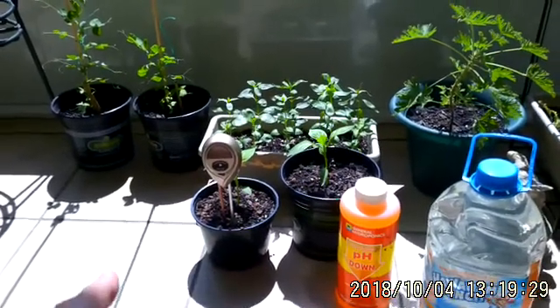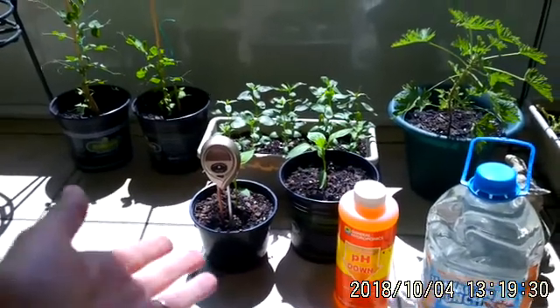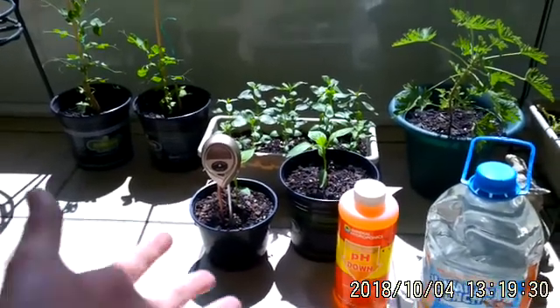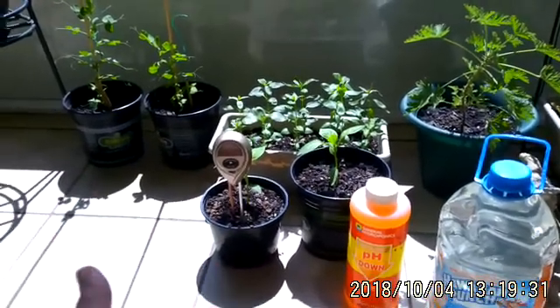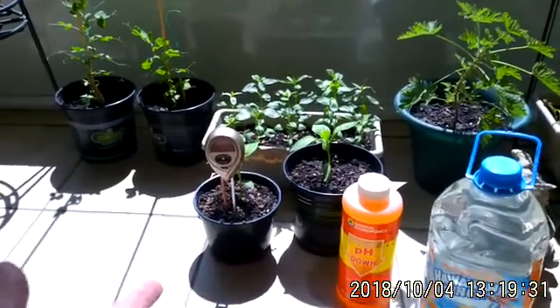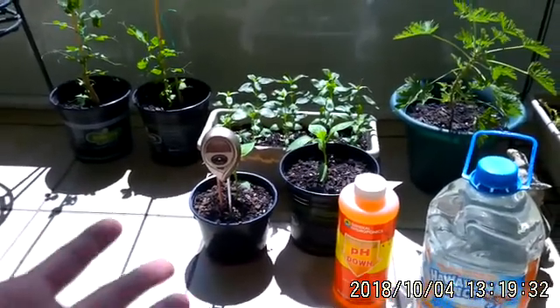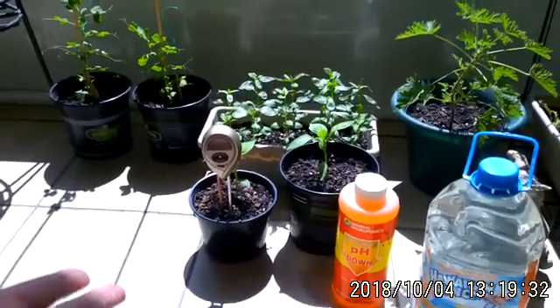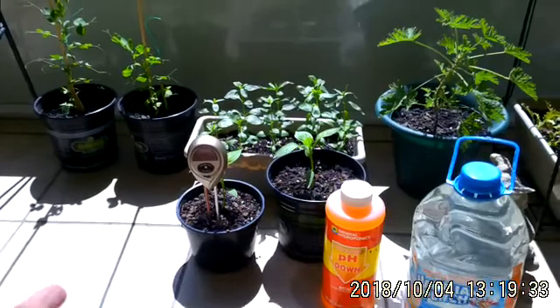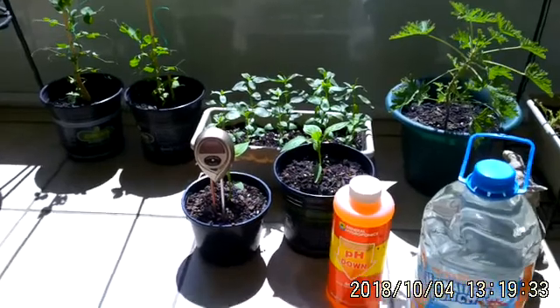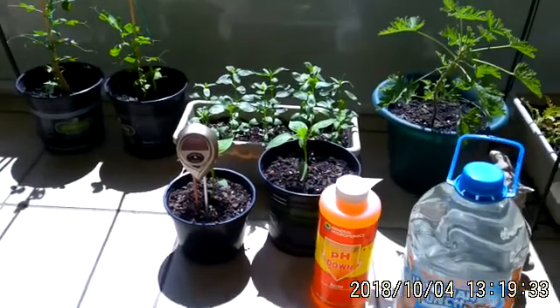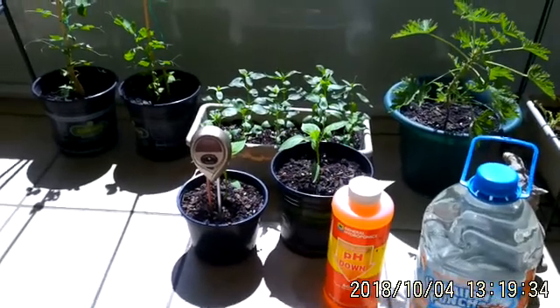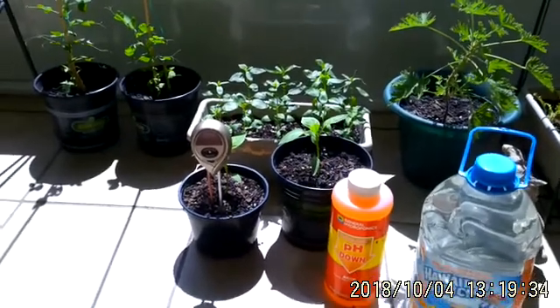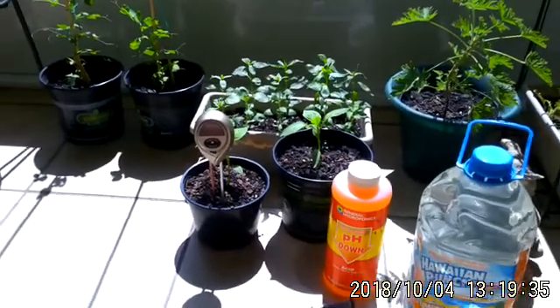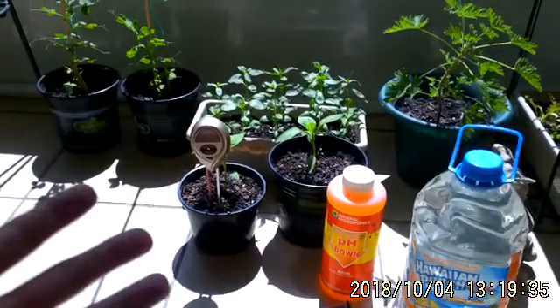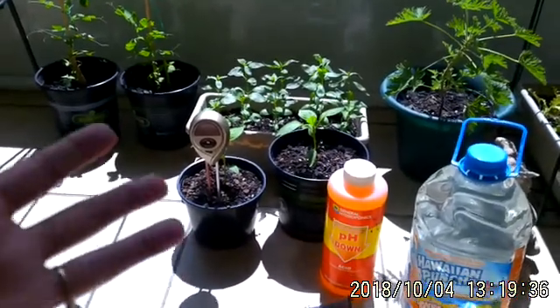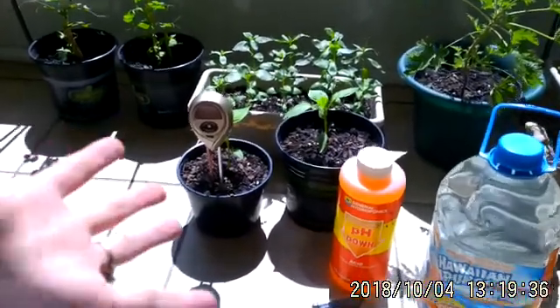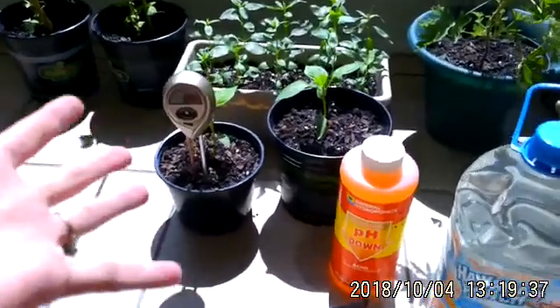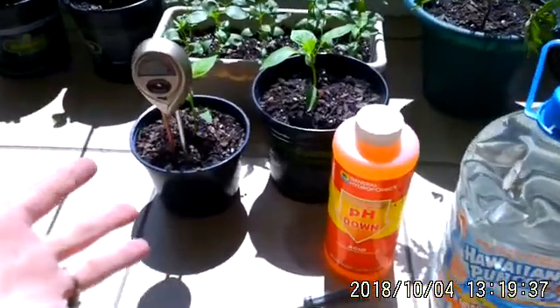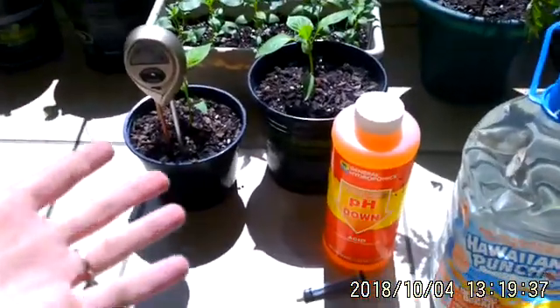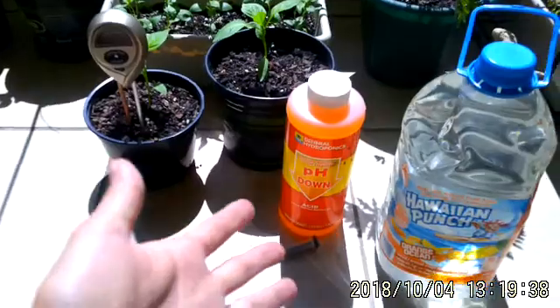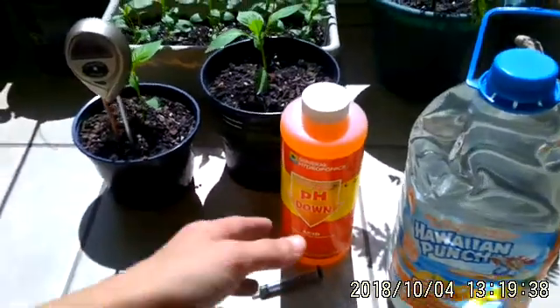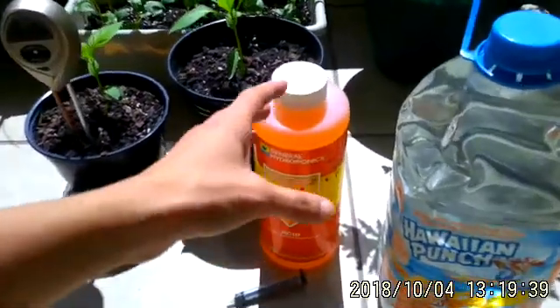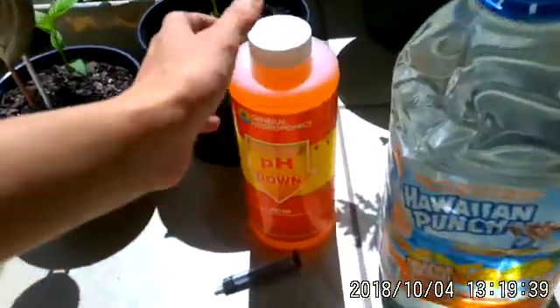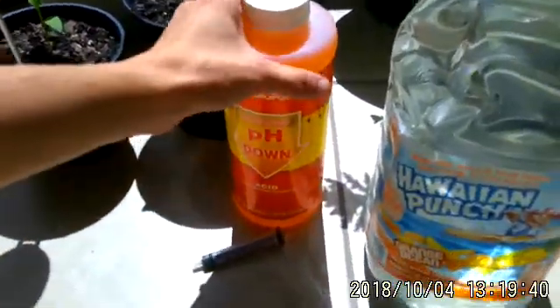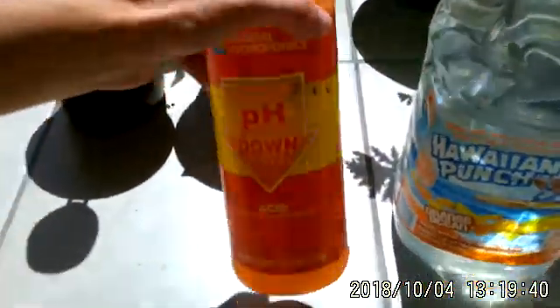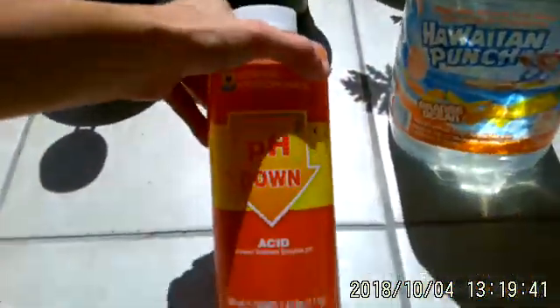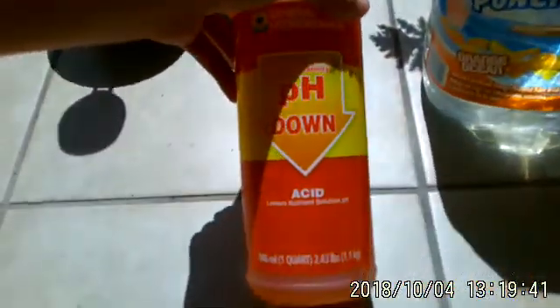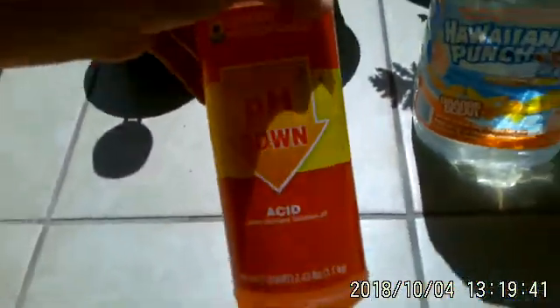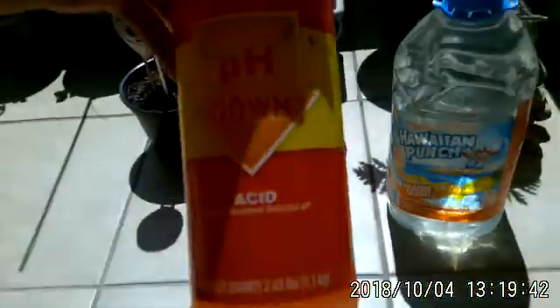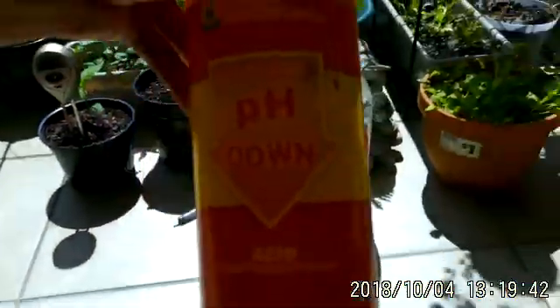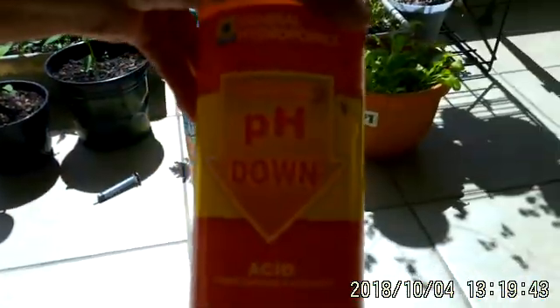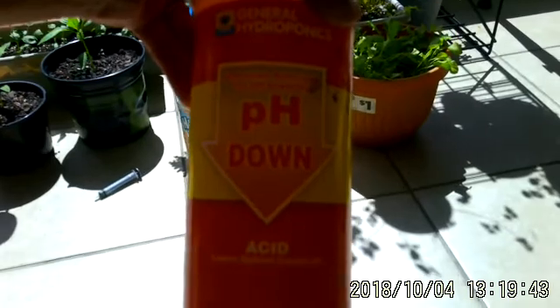Seven is neutral and you want your plants to be in that neutral range in the vegetable garden — between six and seven at least, with six being the lowest. So in order to get that pH down, I would invest in pH Down.